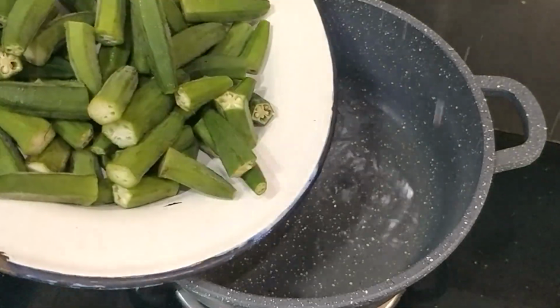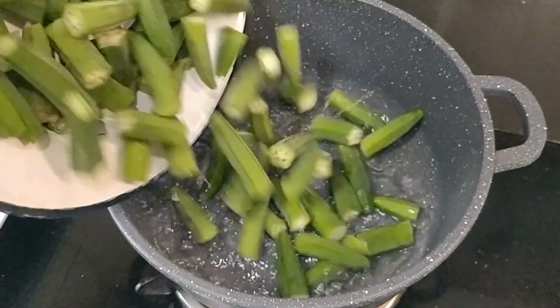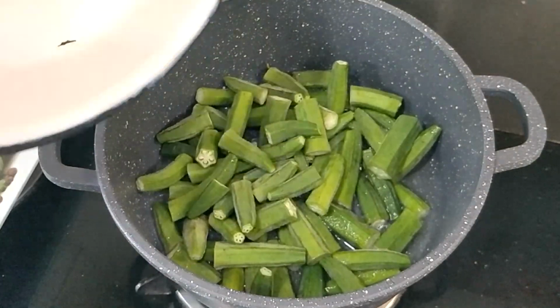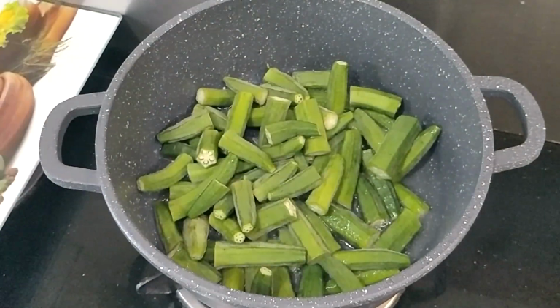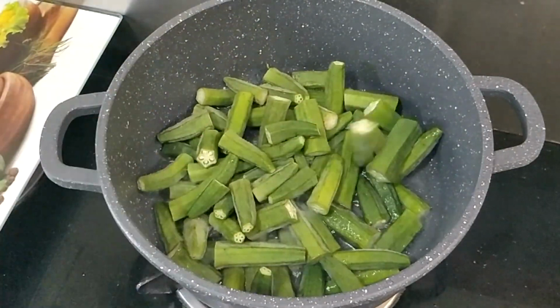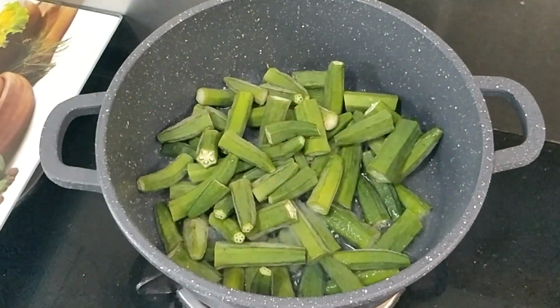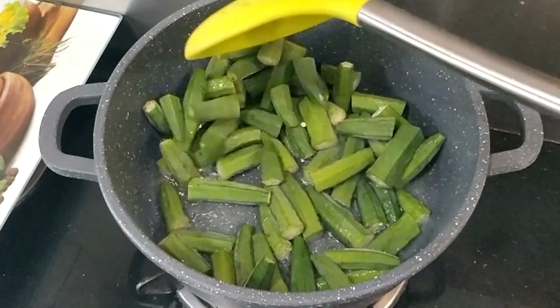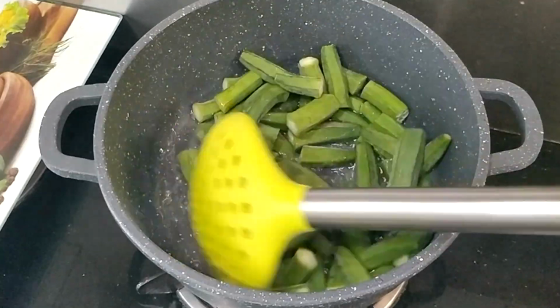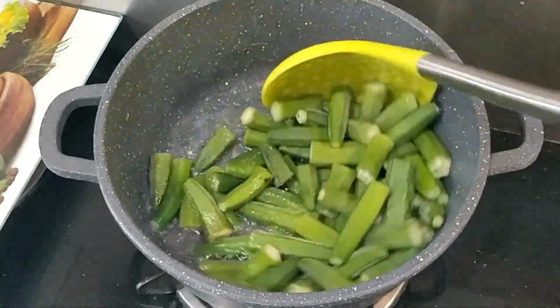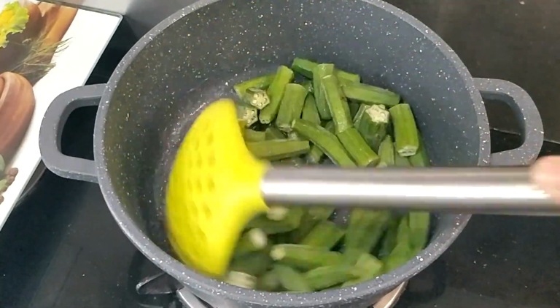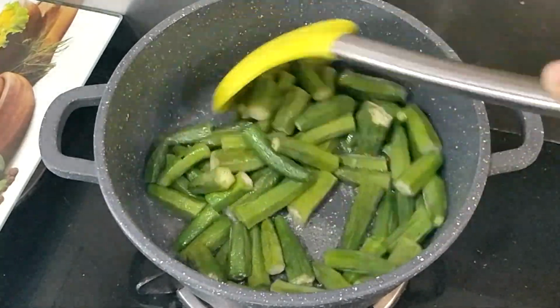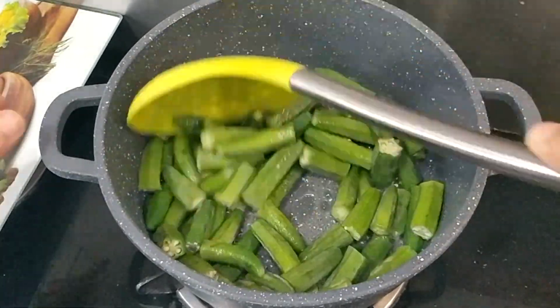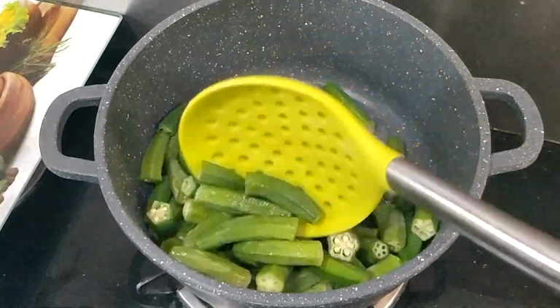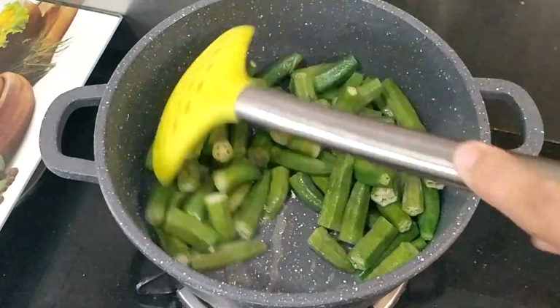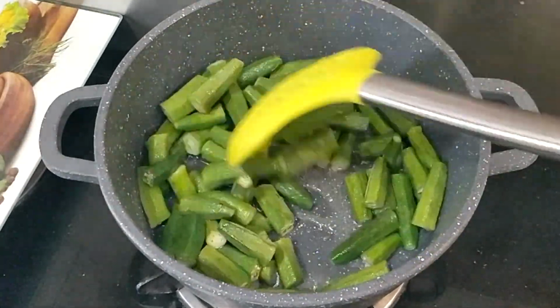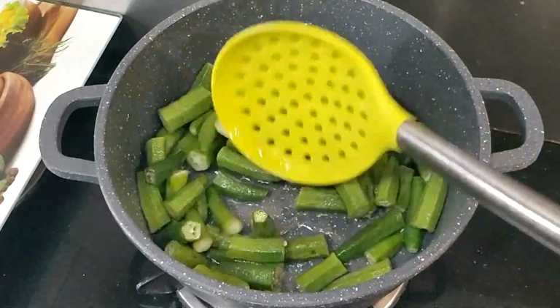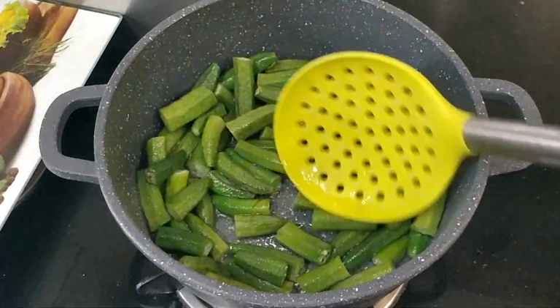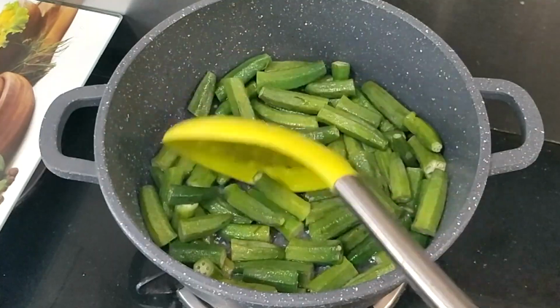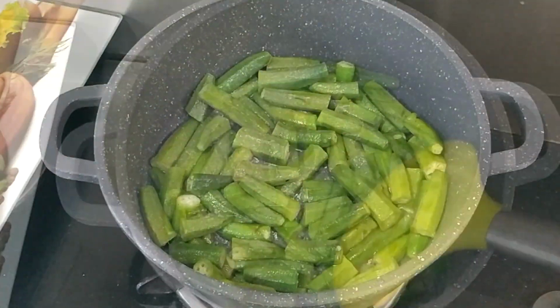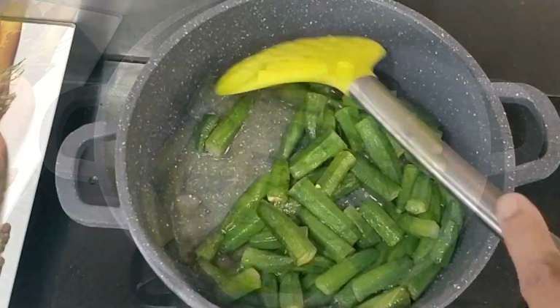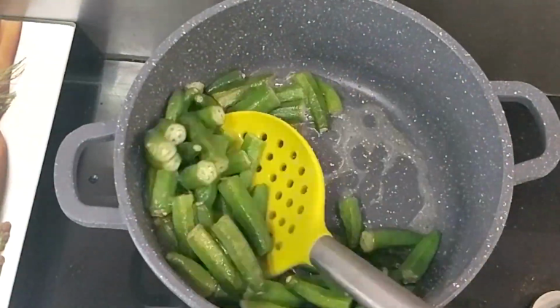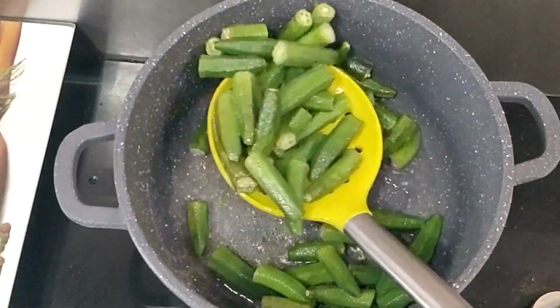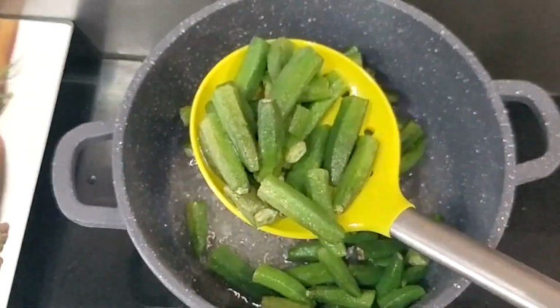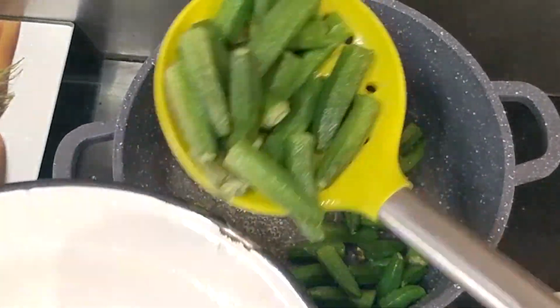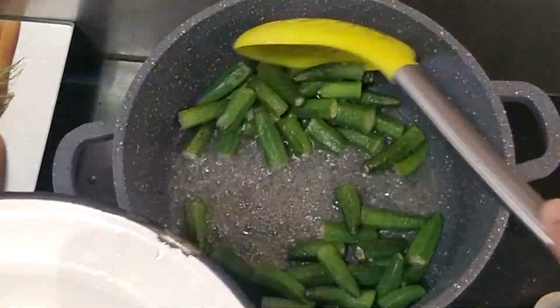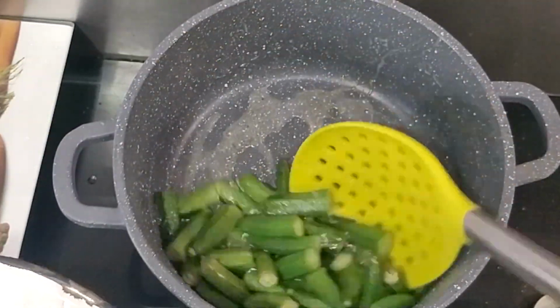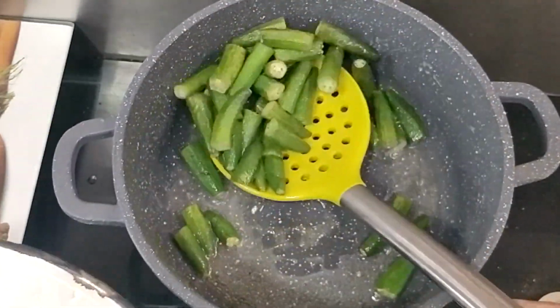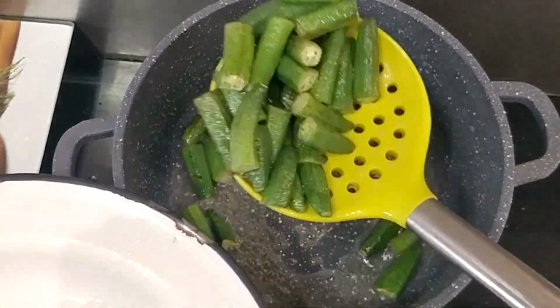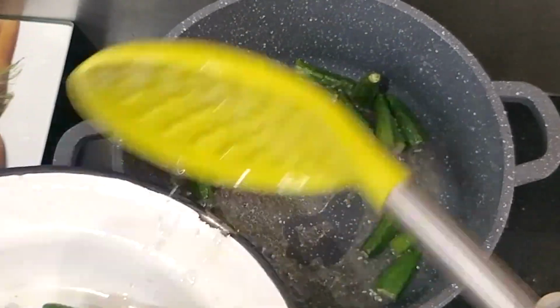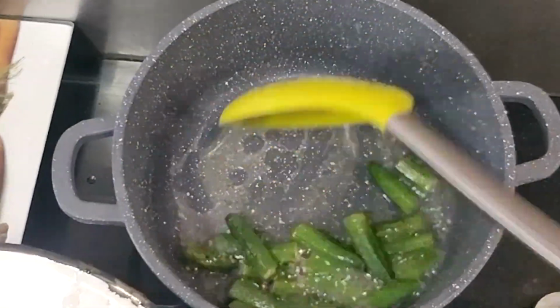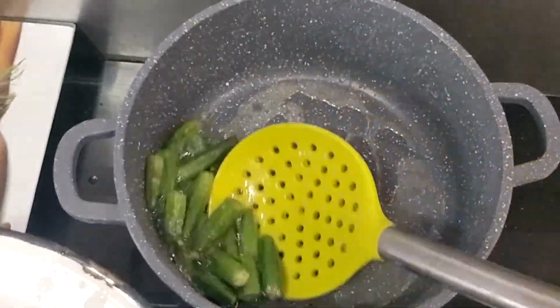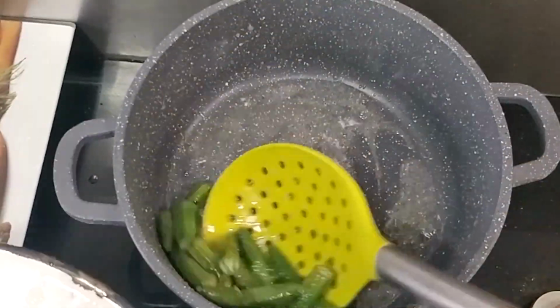Here I have a pot and I will fry the bindi in it. I will fry the bindi about 50% — we don't need to fully fry it. When the bindi is 50% cooked, put it in a plate on the side.